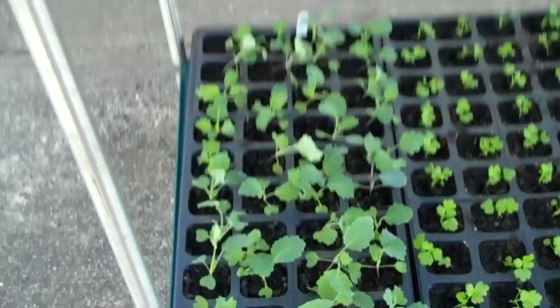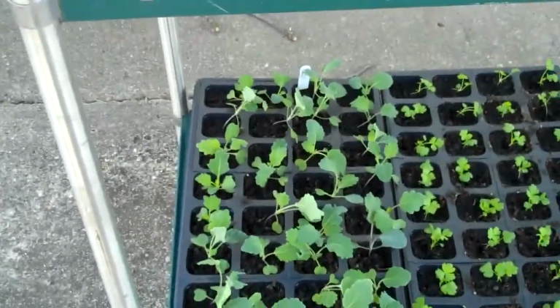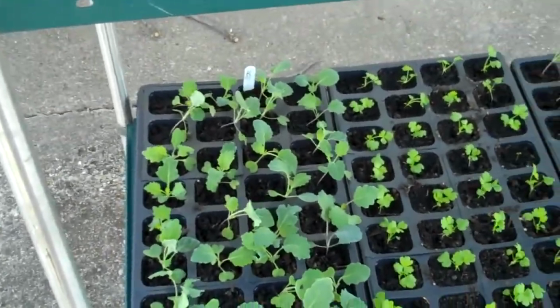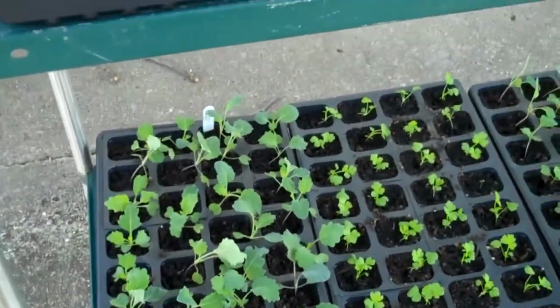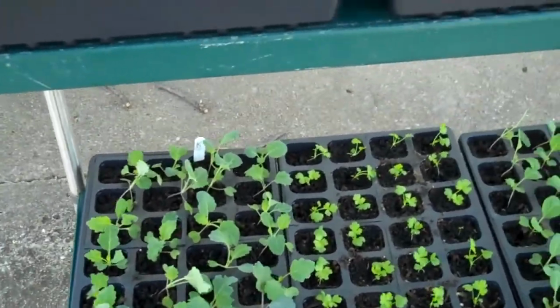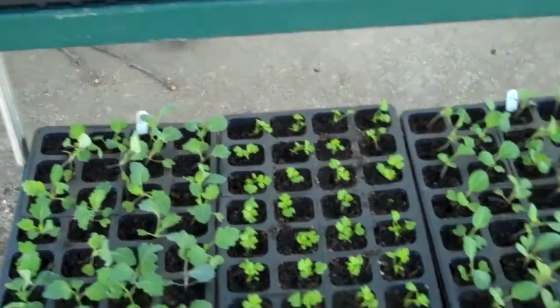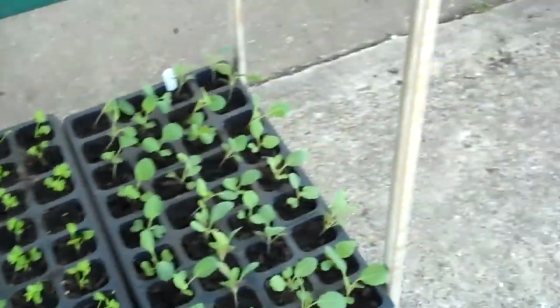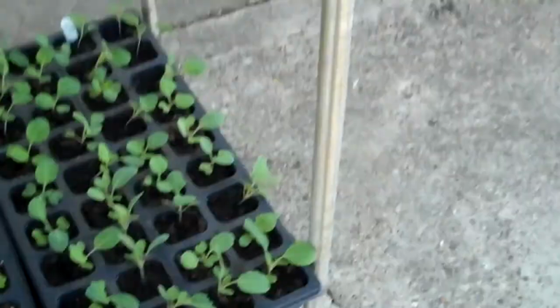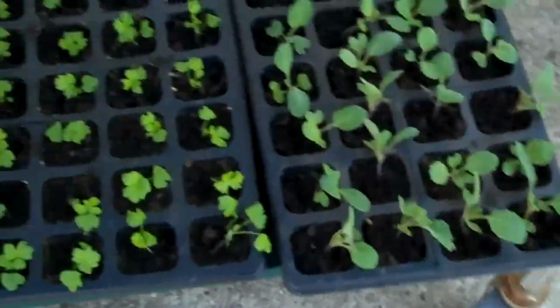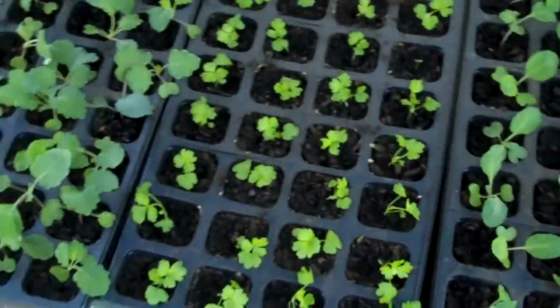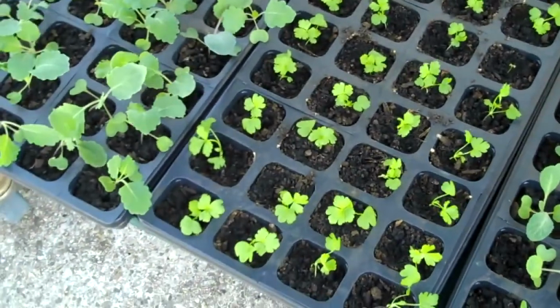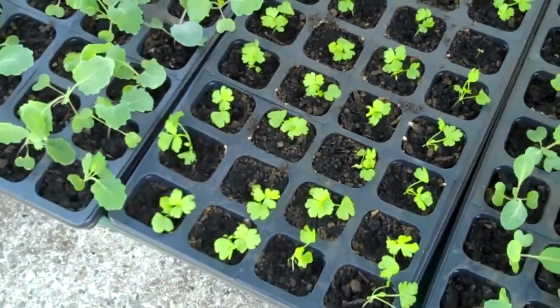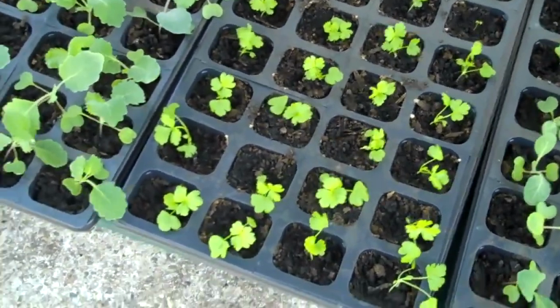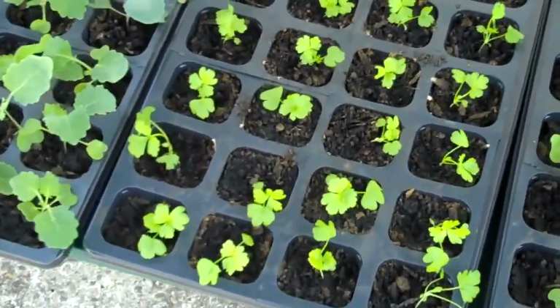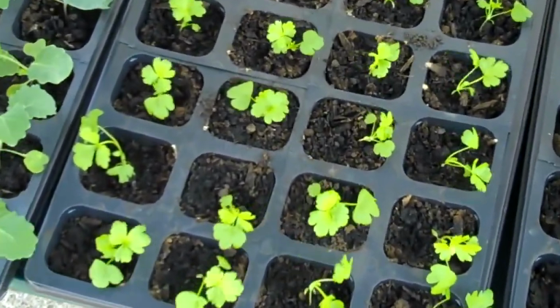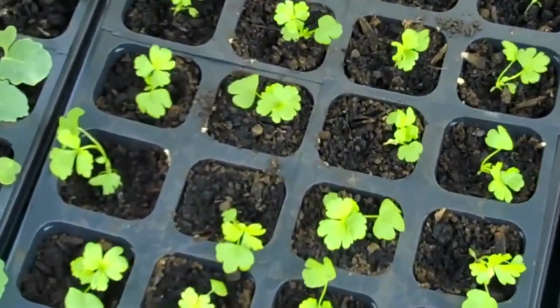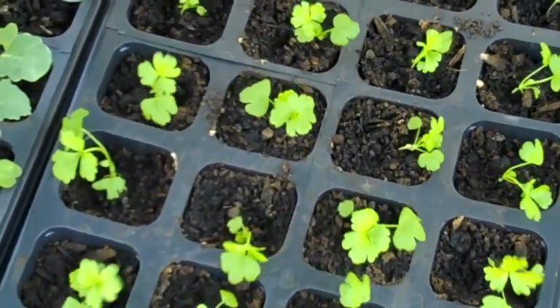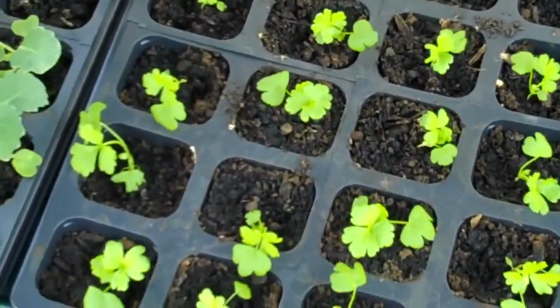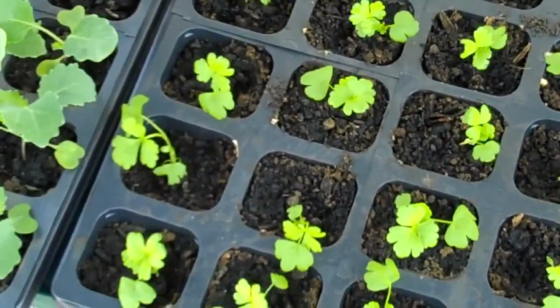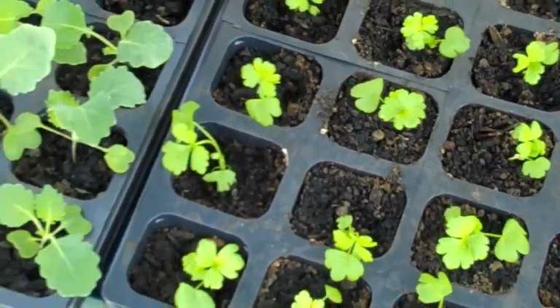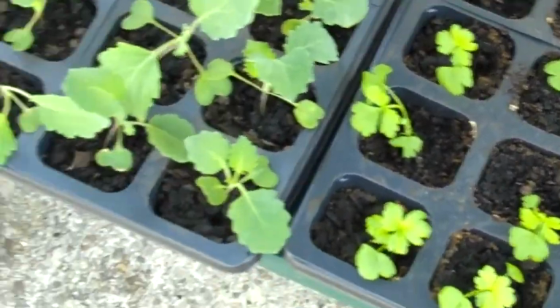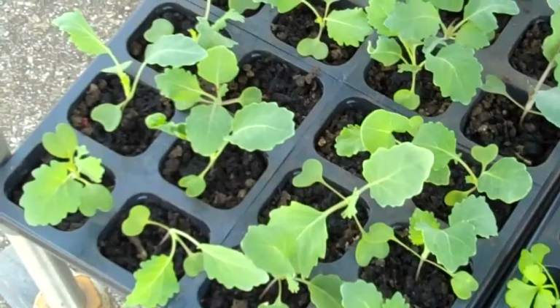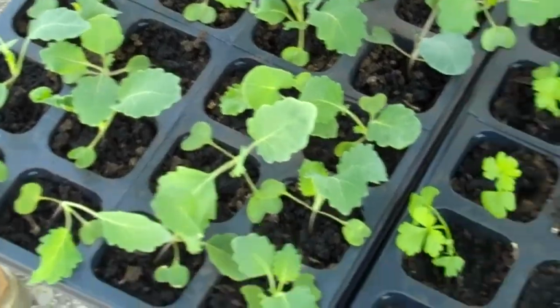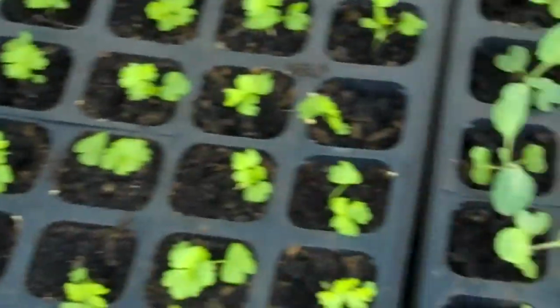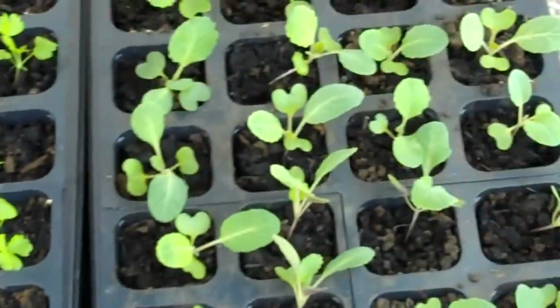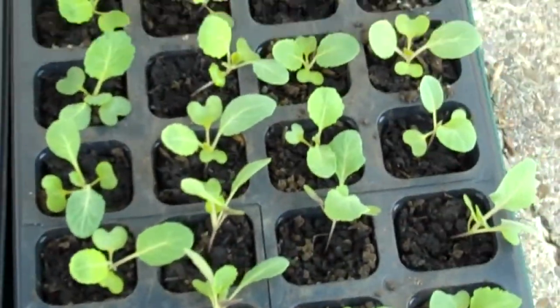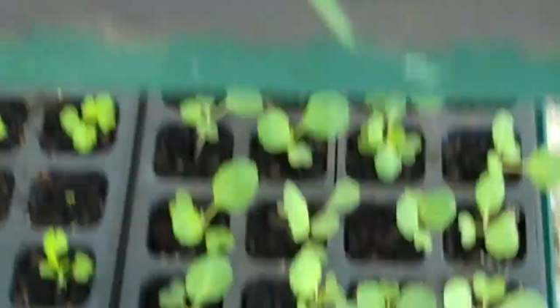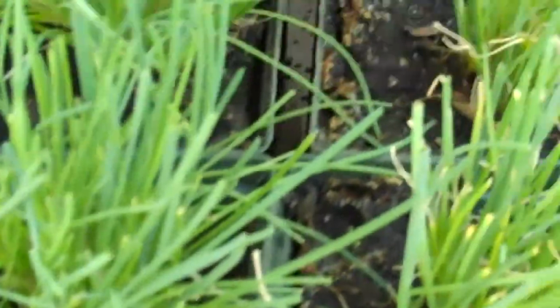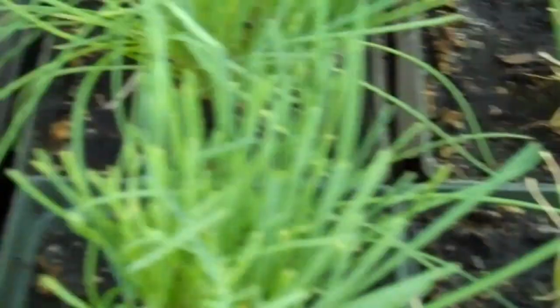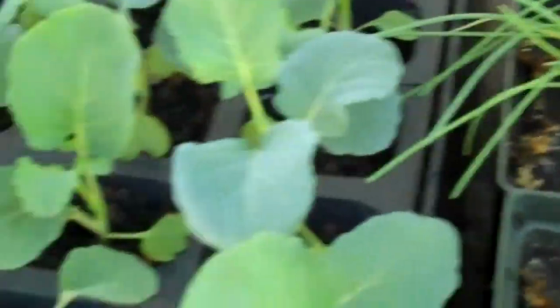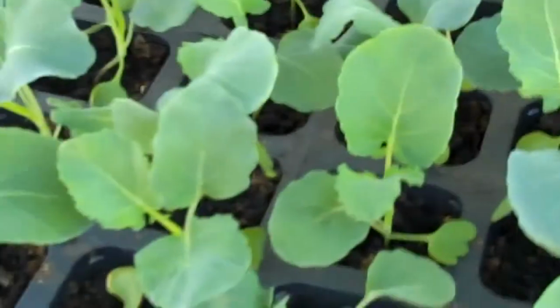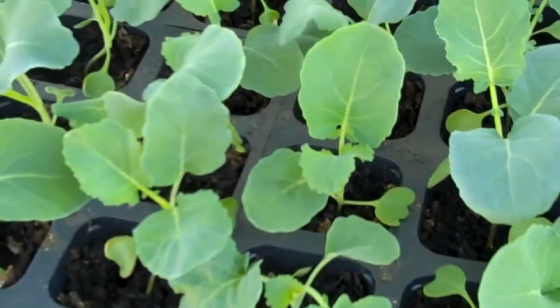Most of these are frost tolerant. The celery is probably the only thing that's not quite there yet, but the rest of these are frost tolerant.